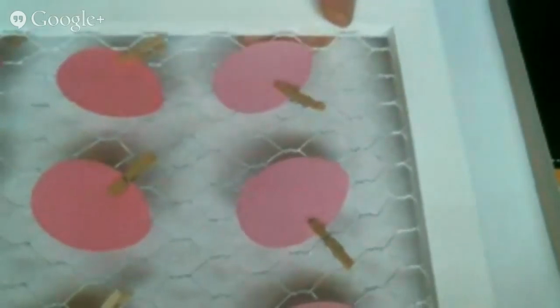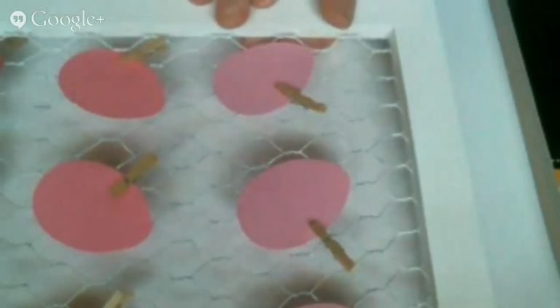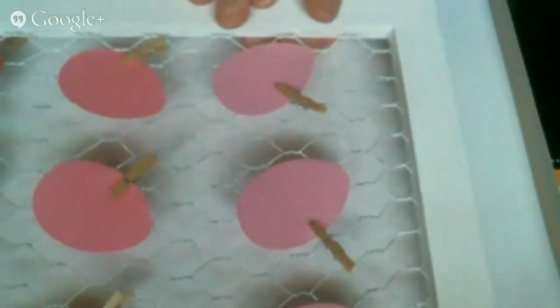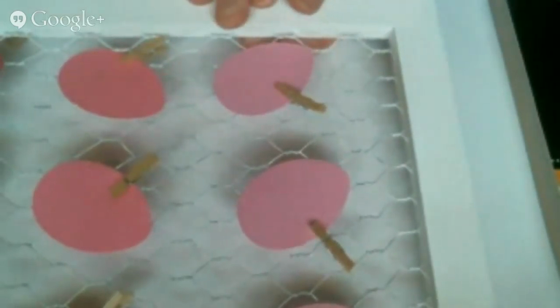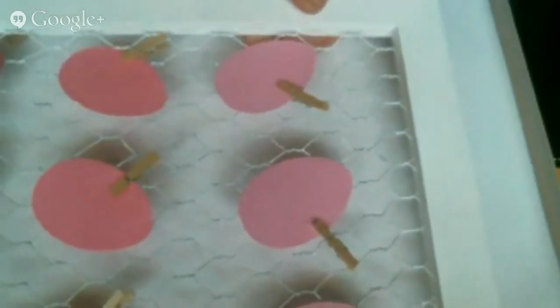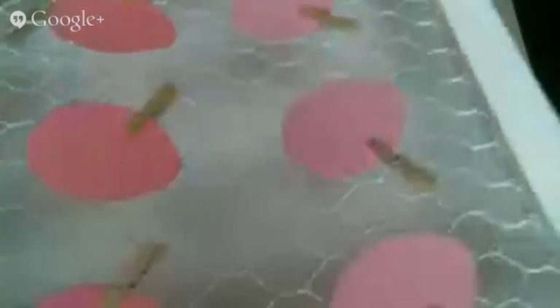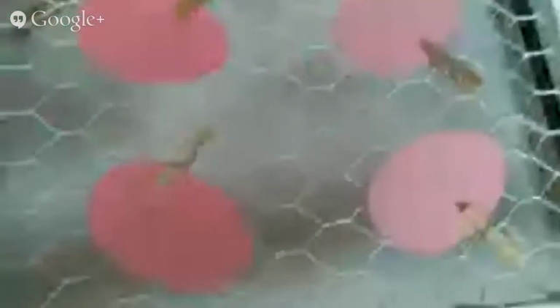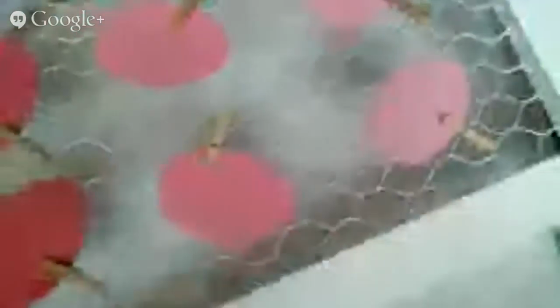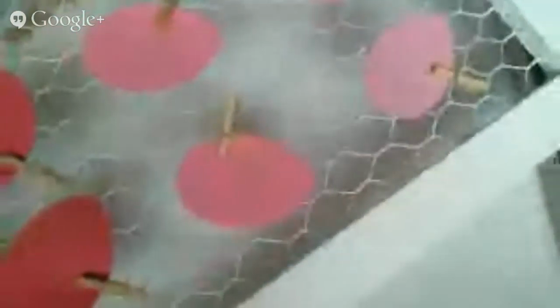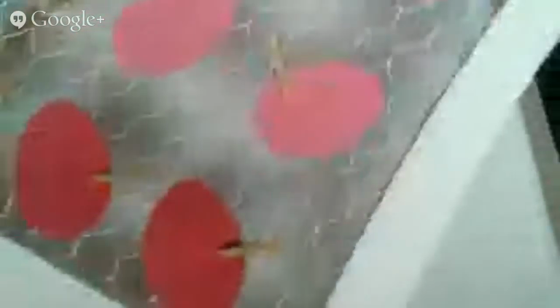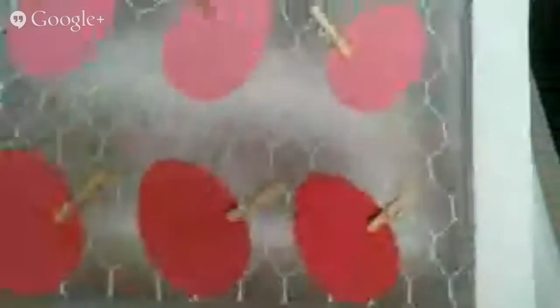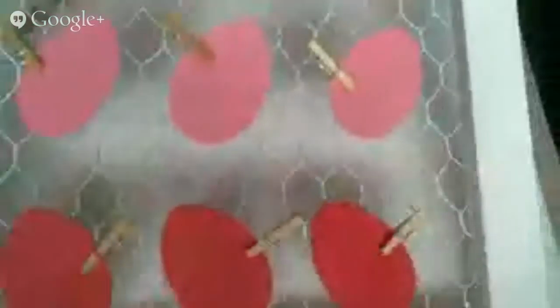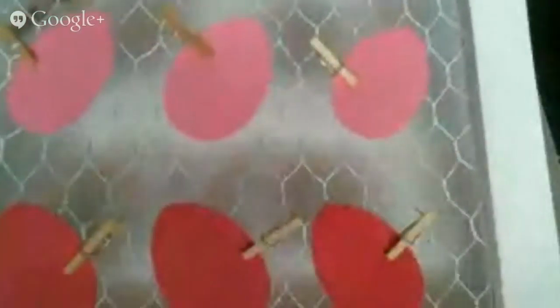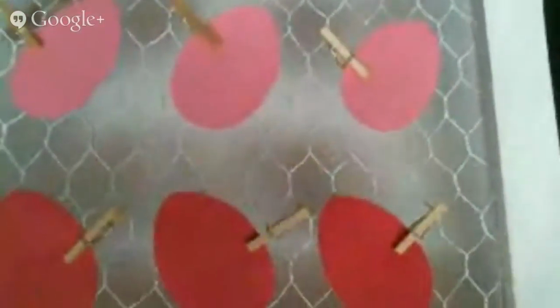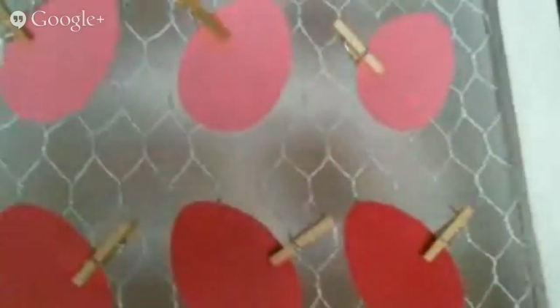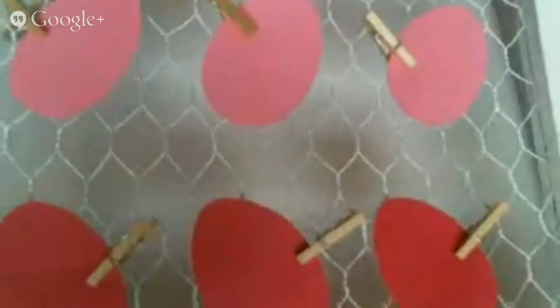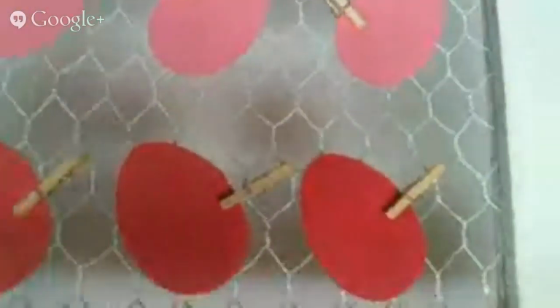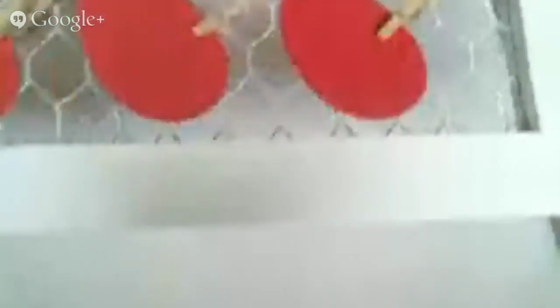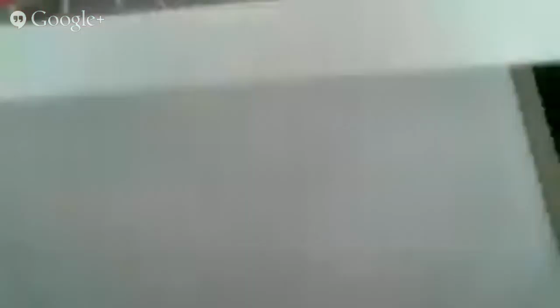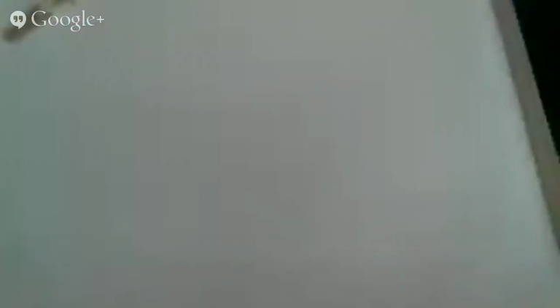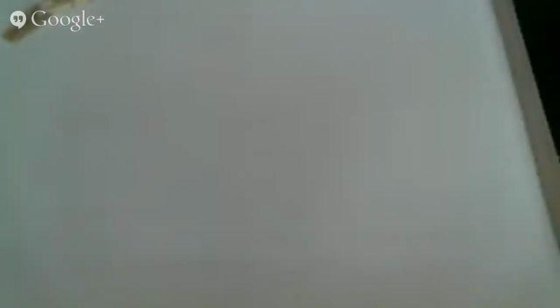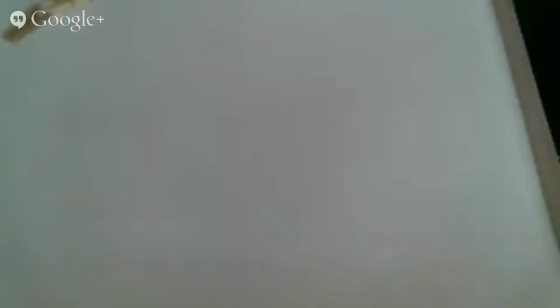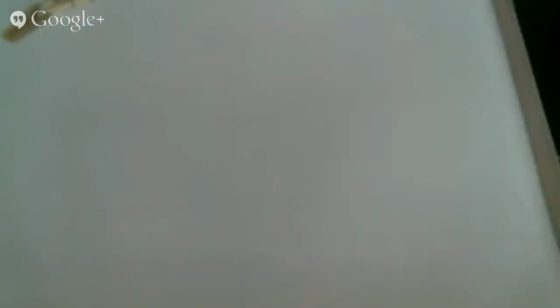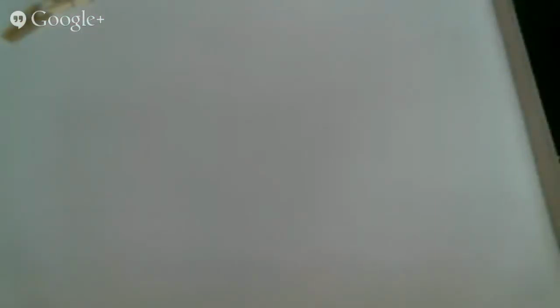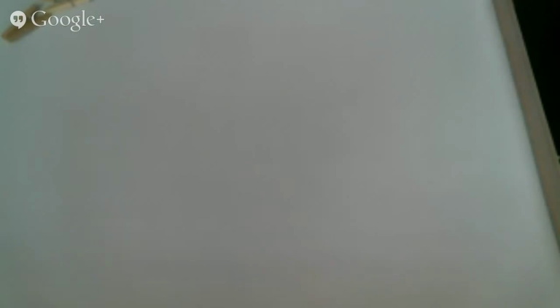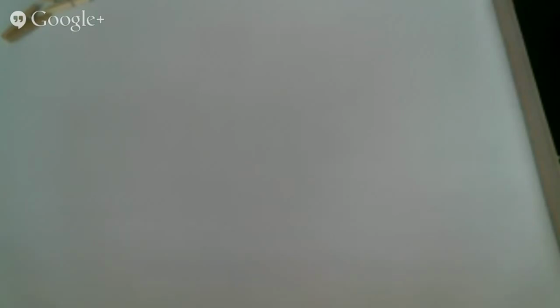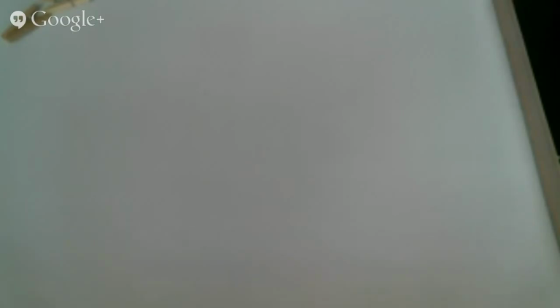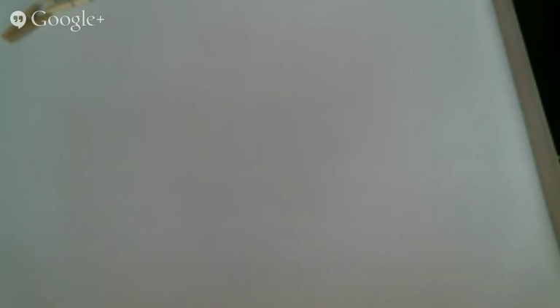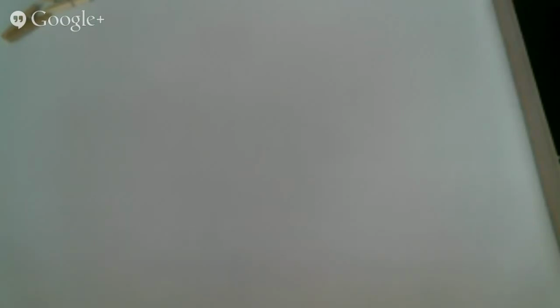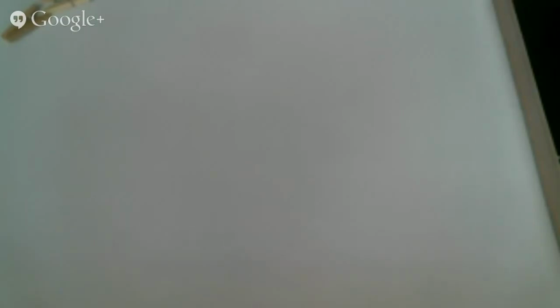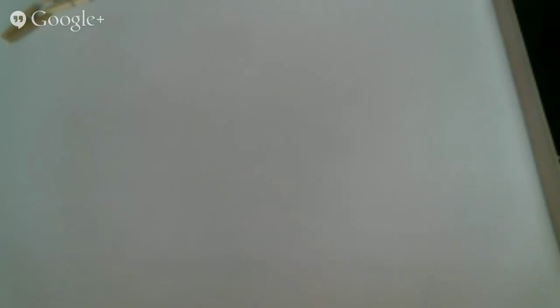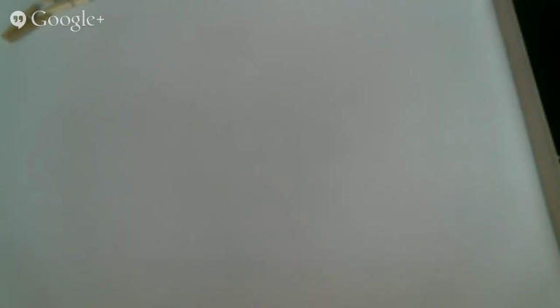You're just going to arrange them all on there until you get it looking the way that you want it to, and then that is actually it. It's ready to go up.